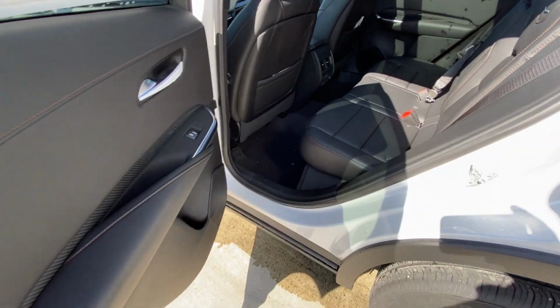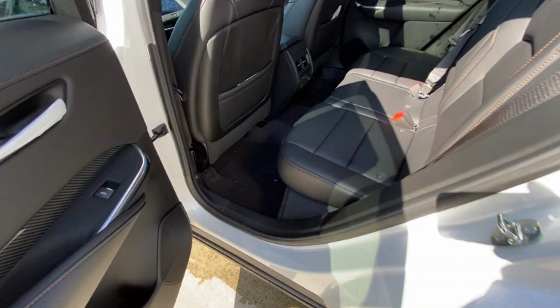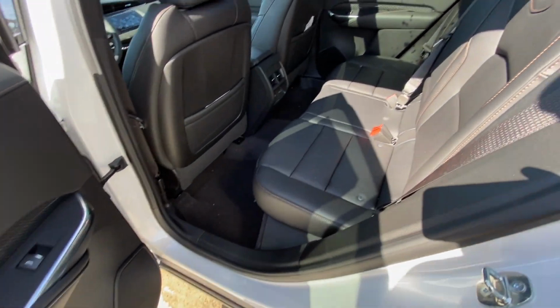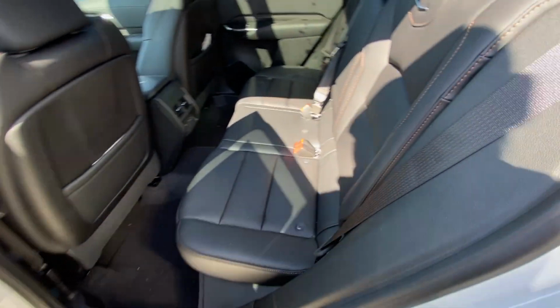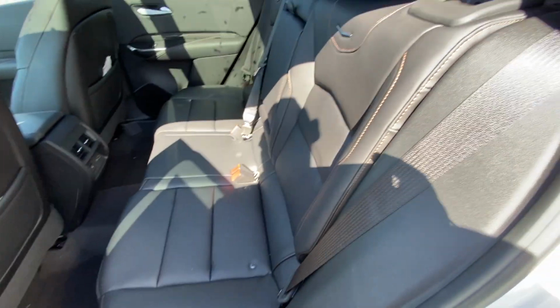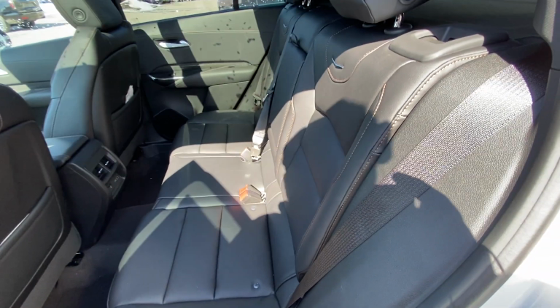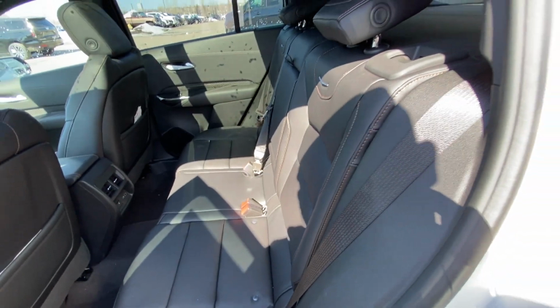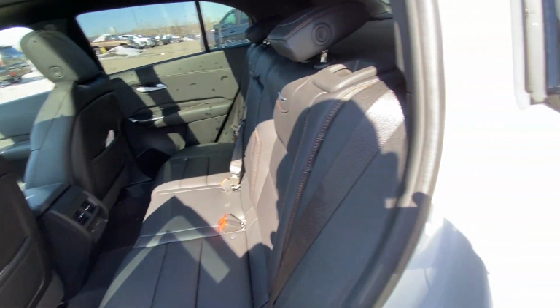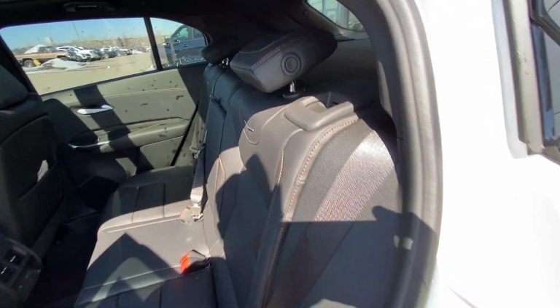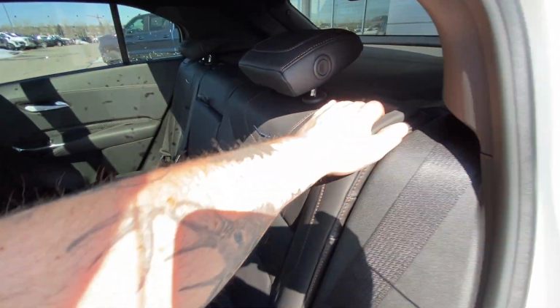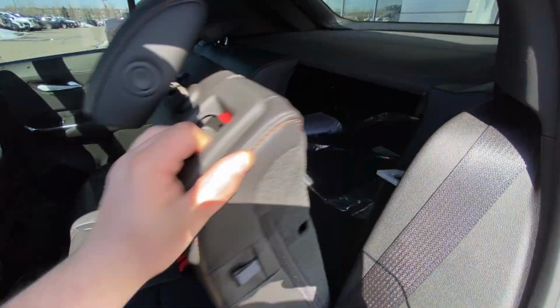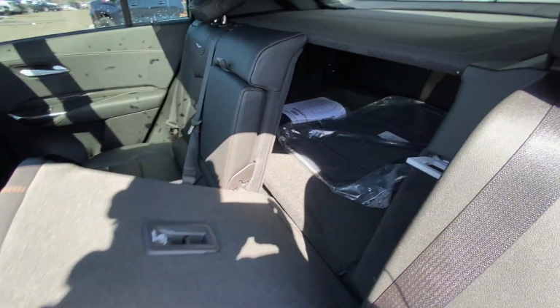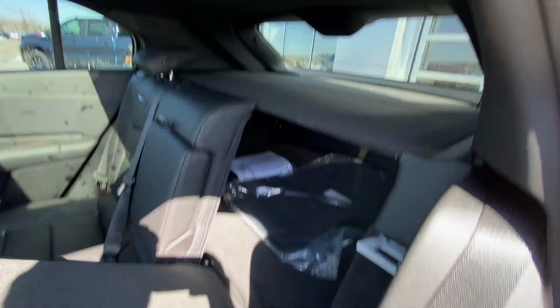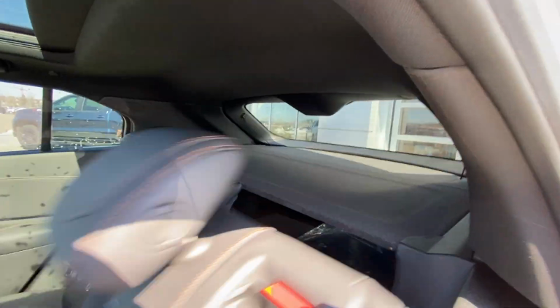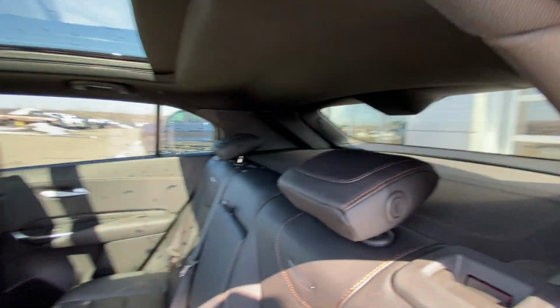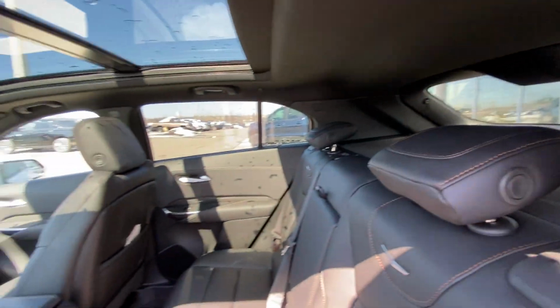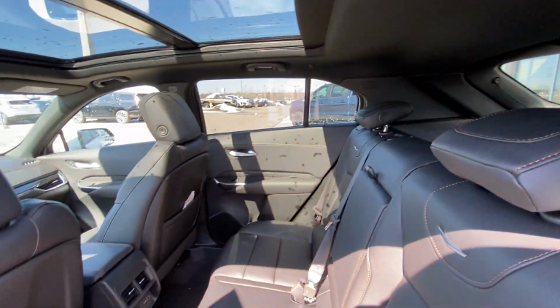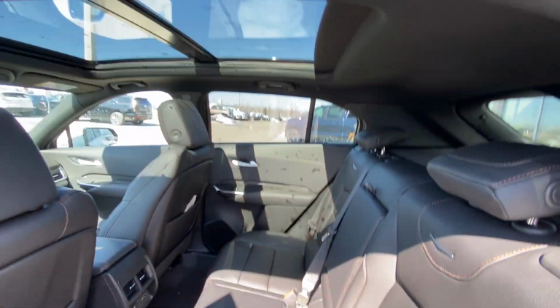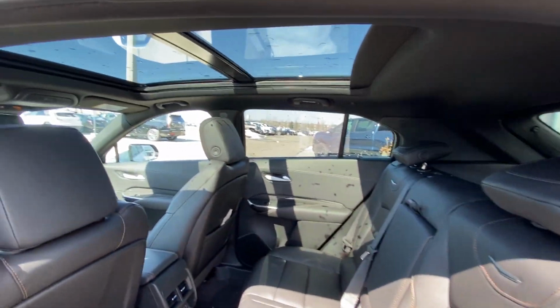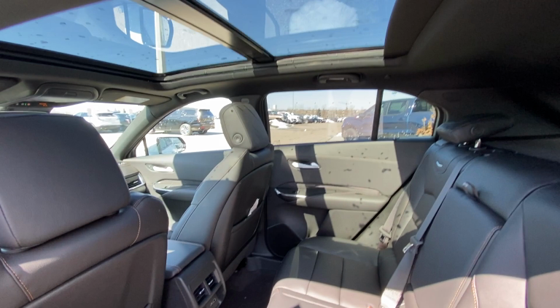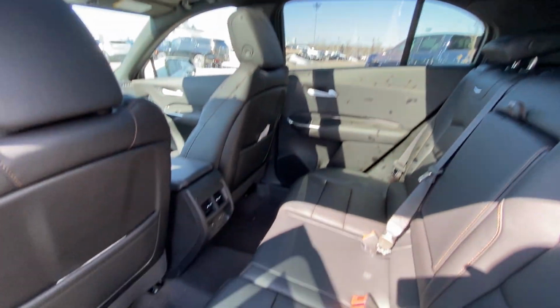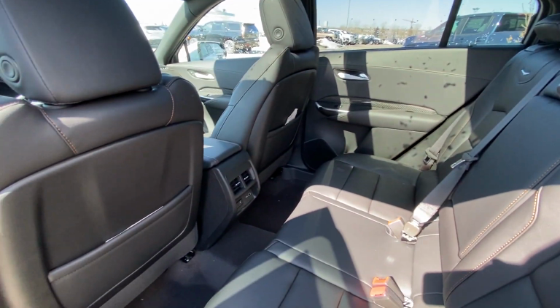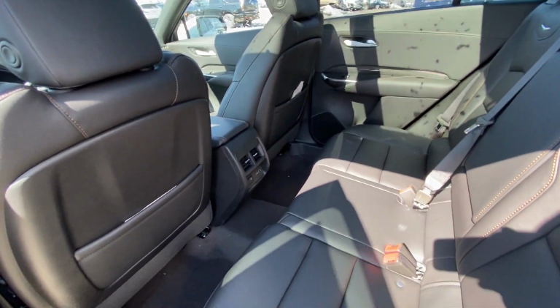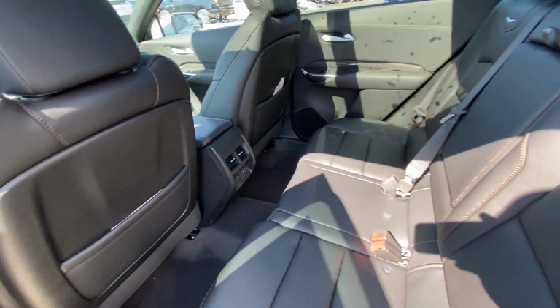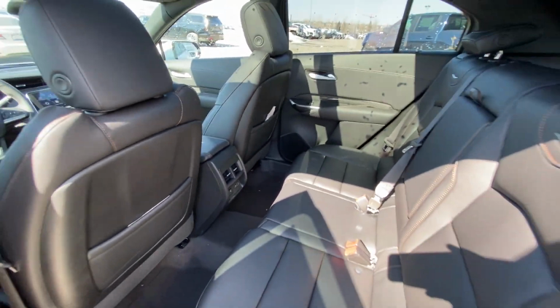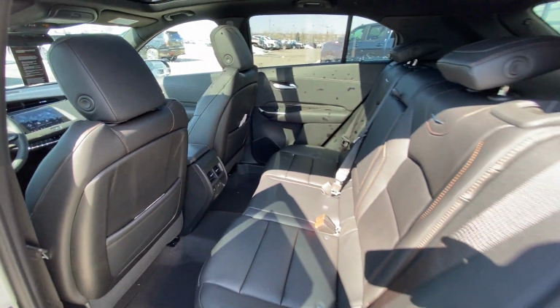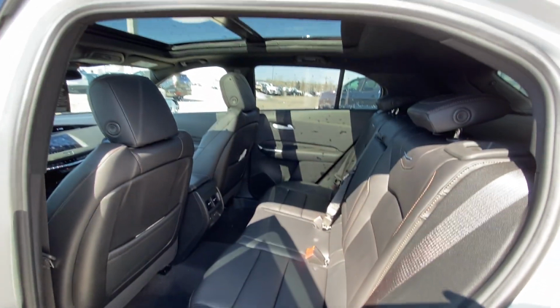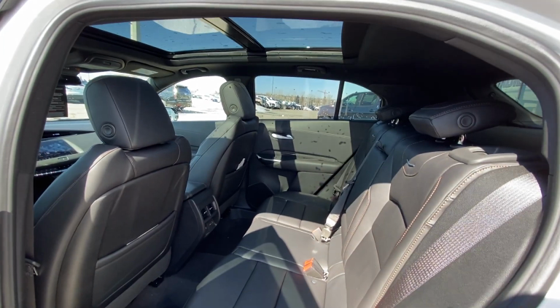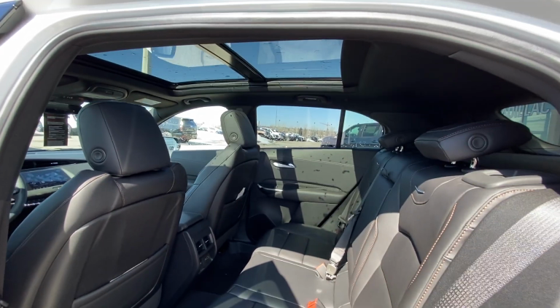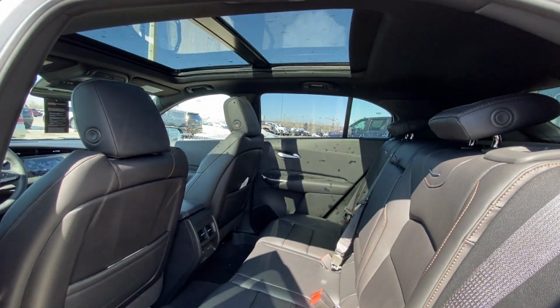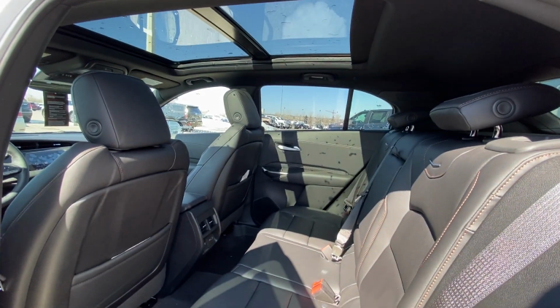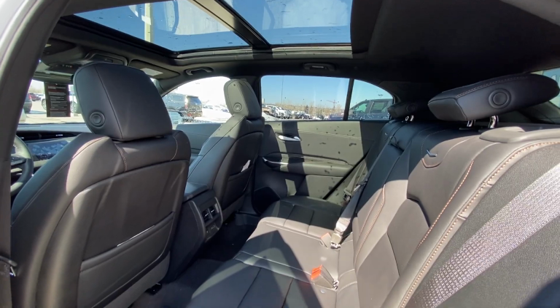Back in the interior, there's a leather 60/40 split rear seat — both end seats are car seat-ready as well. Seats pull down nice and quick, giving us access to the trunk. We have a dual-panel sunroof system over top, as well as USB ports and heated seats in the back of the vehicle.